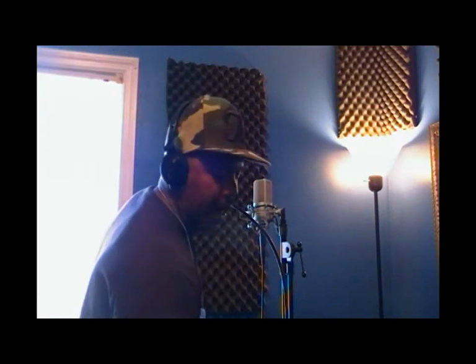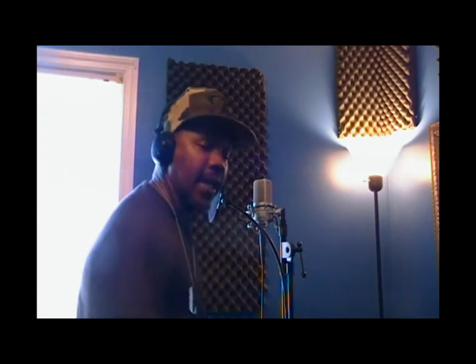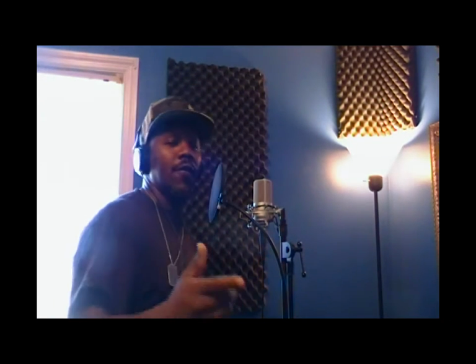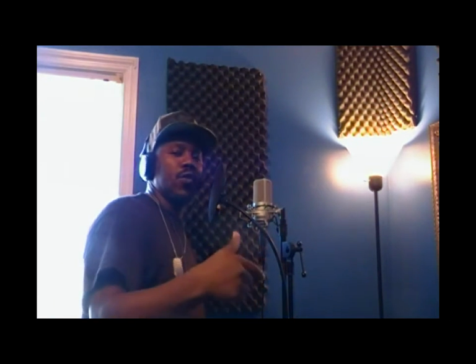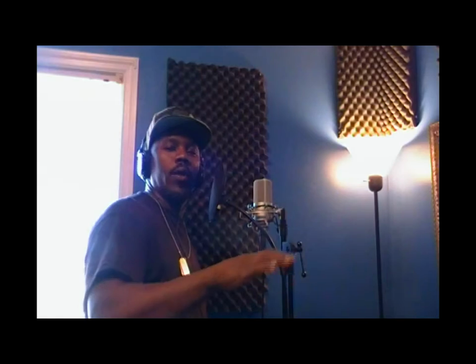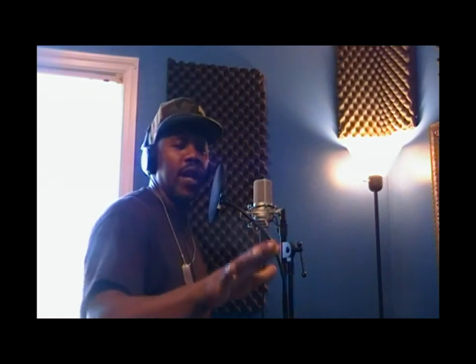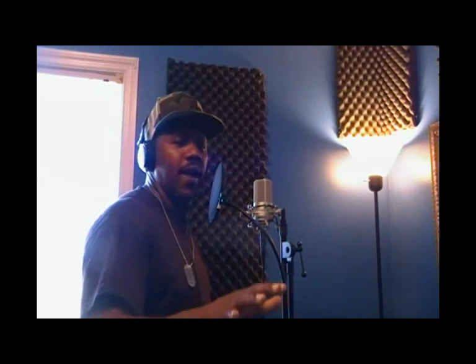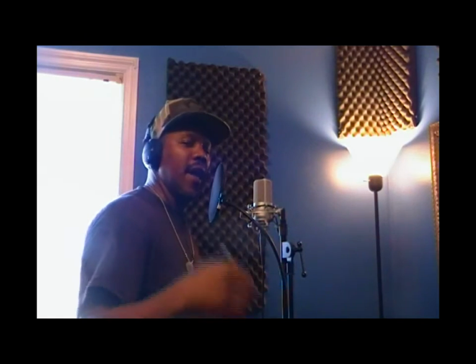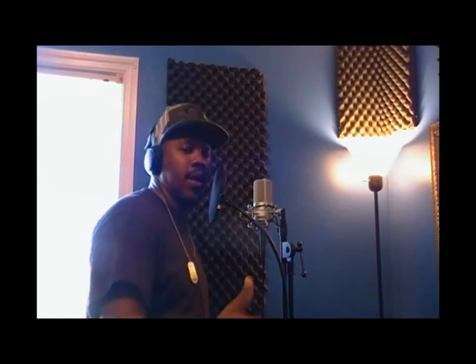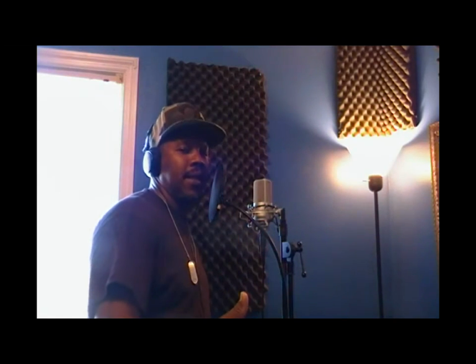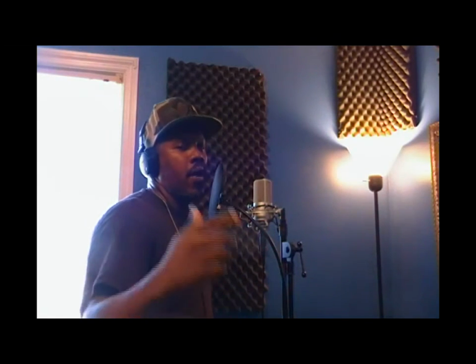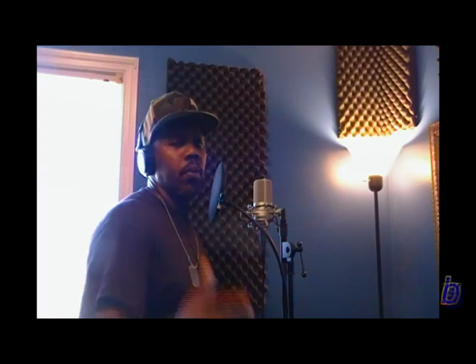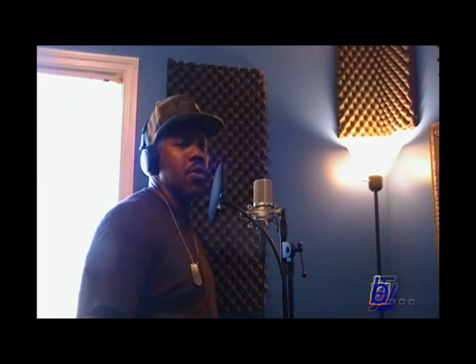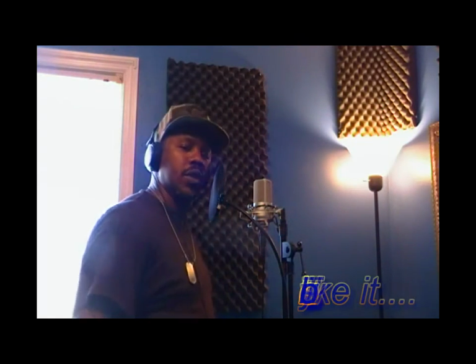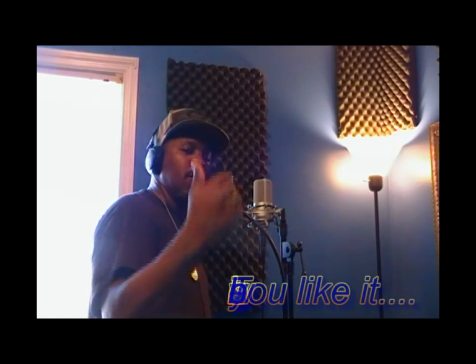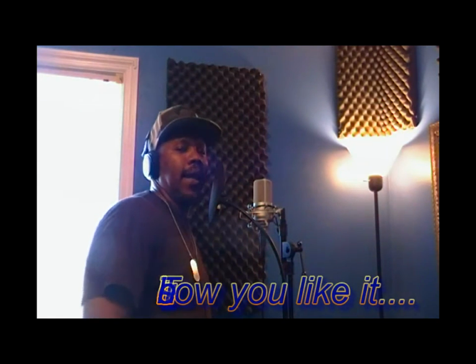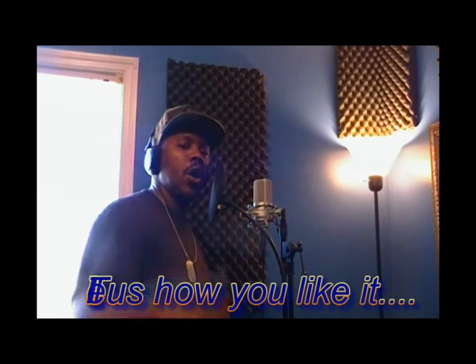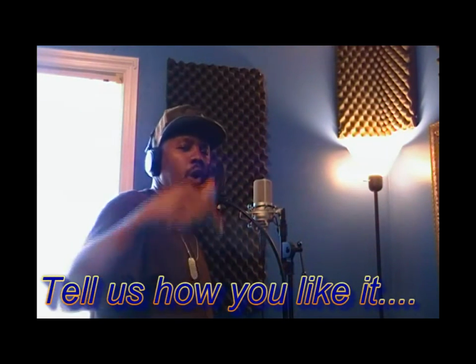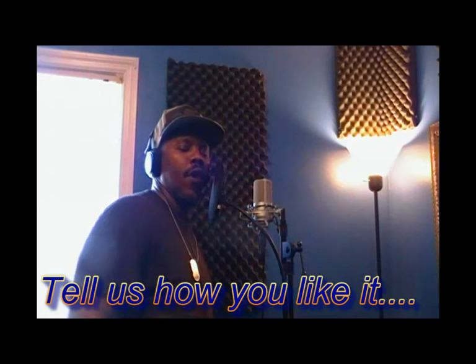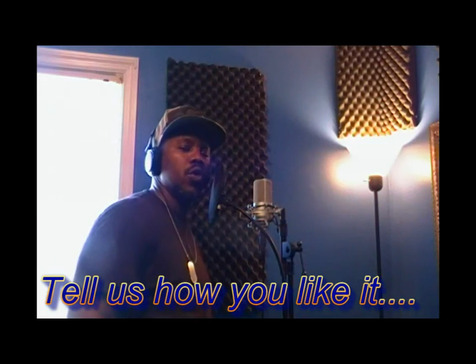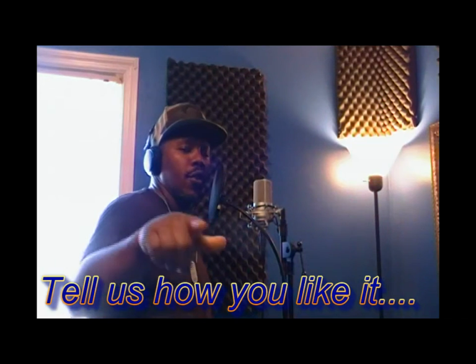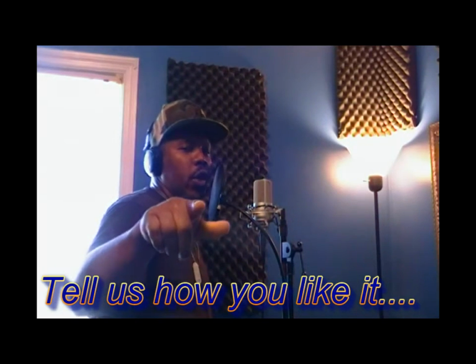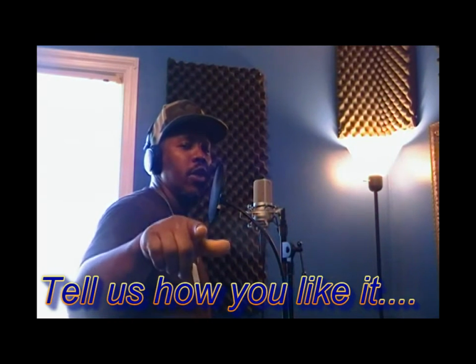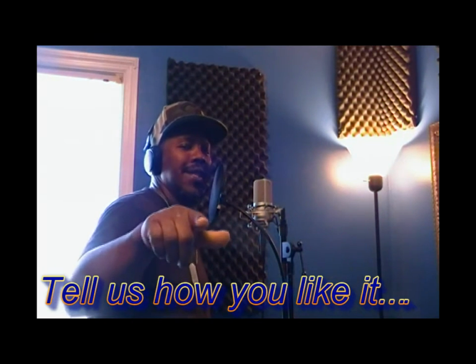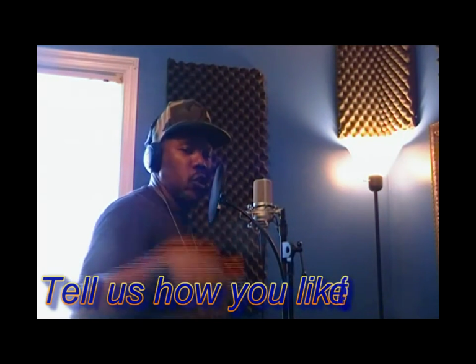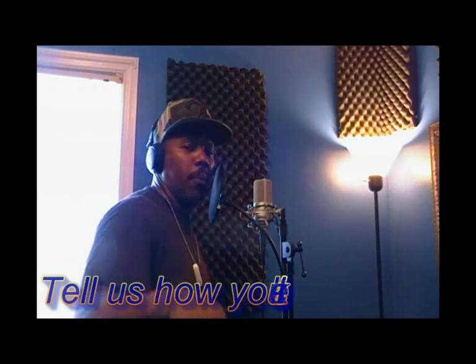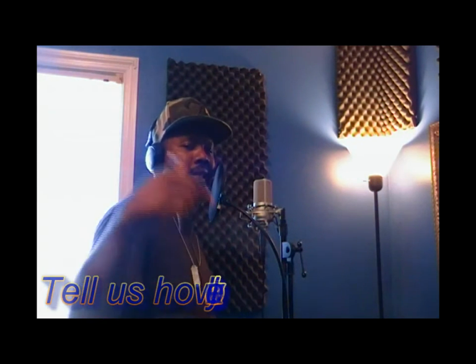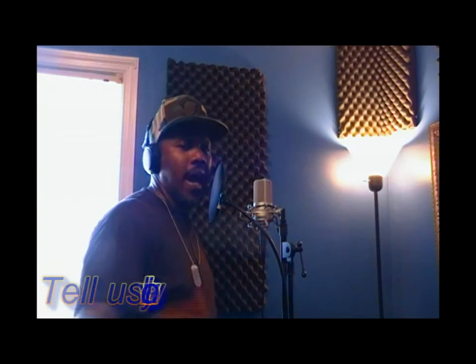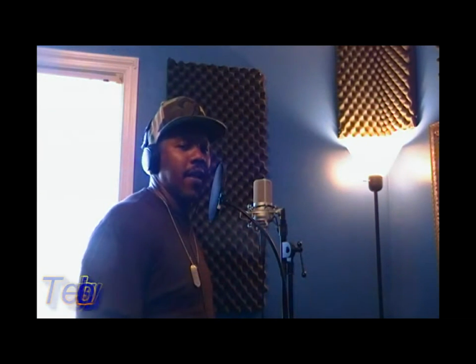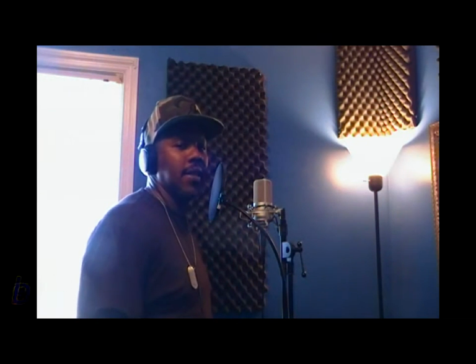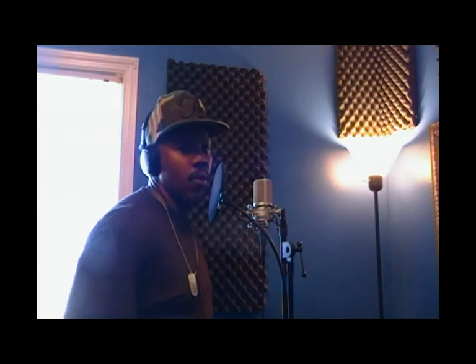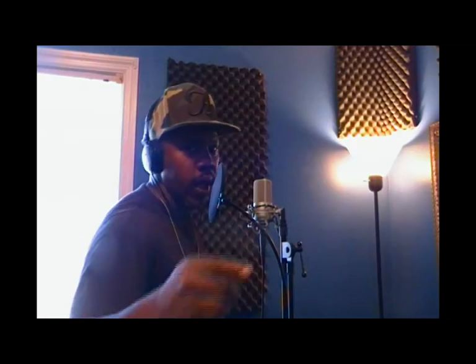Get your vocals recorded with whatever track. If you want us to make the track or you bring the music with you, right here we record vocals for your recording needs at Studio Praise, Yahave Concept.